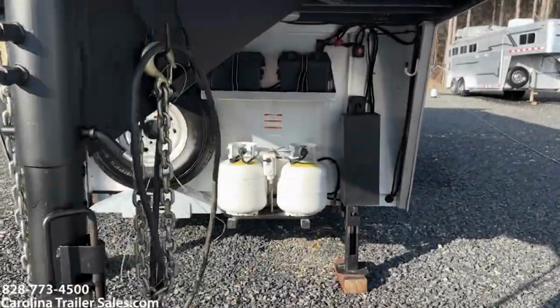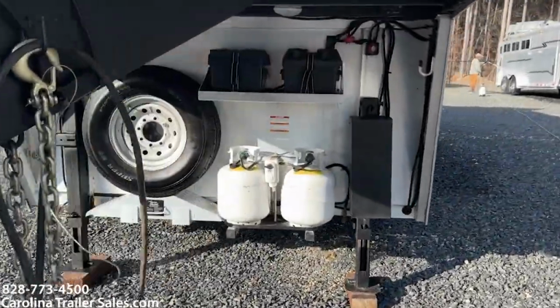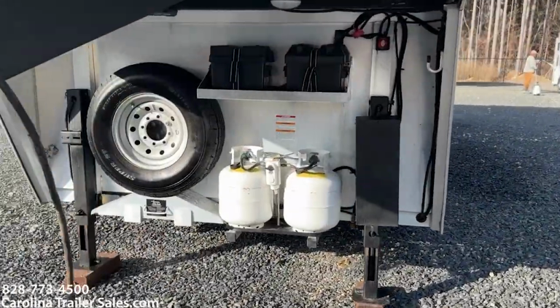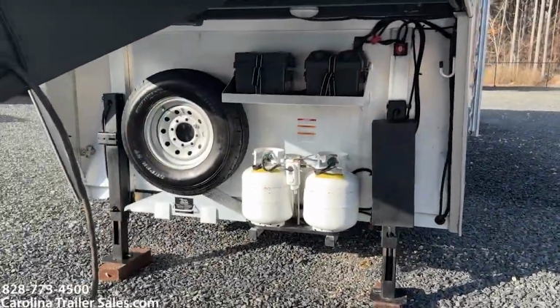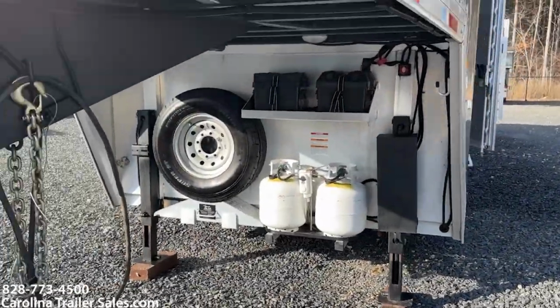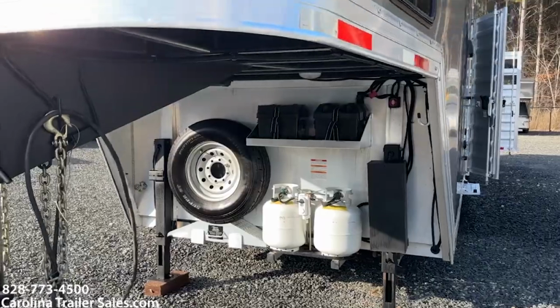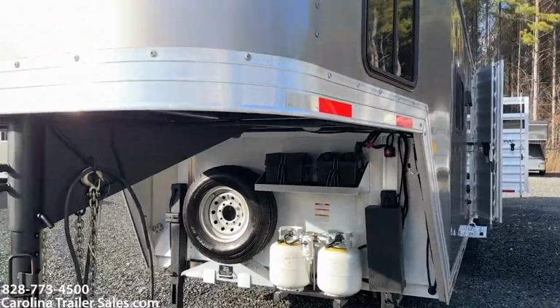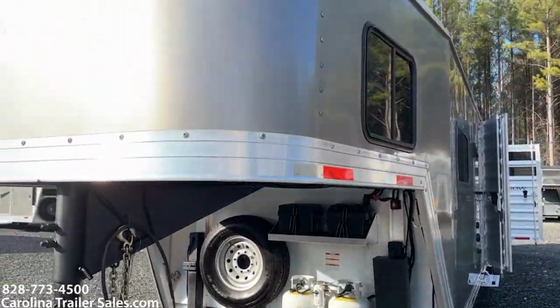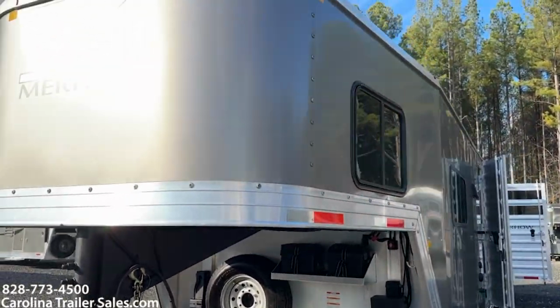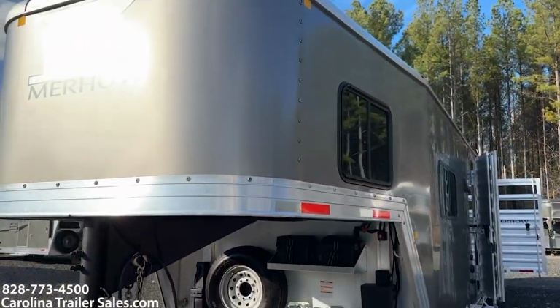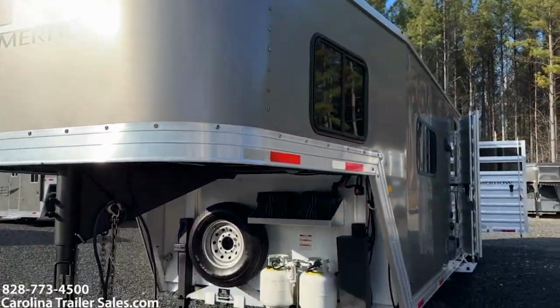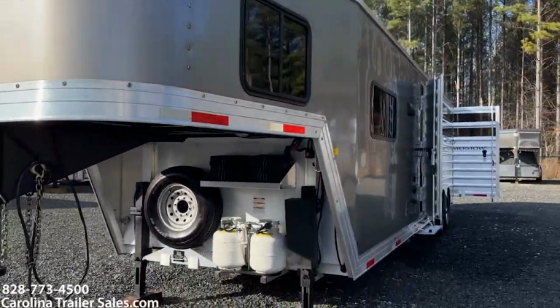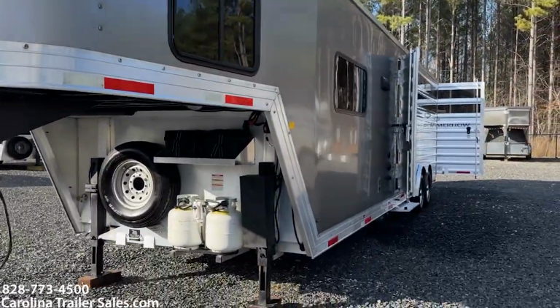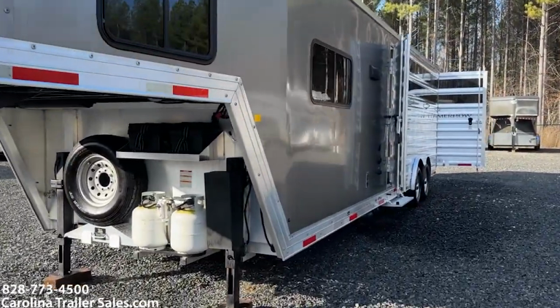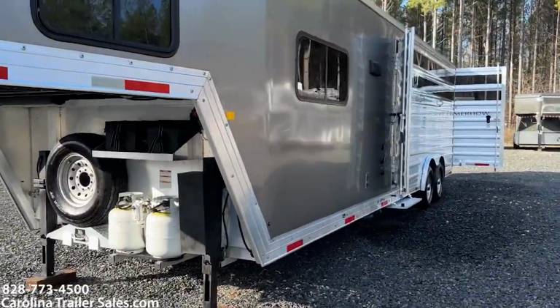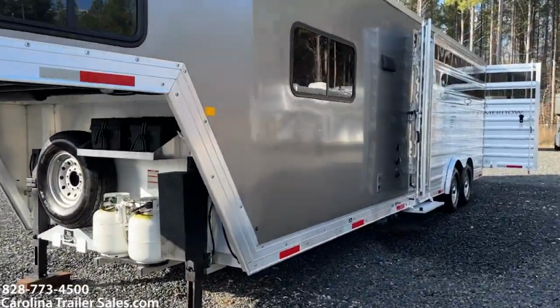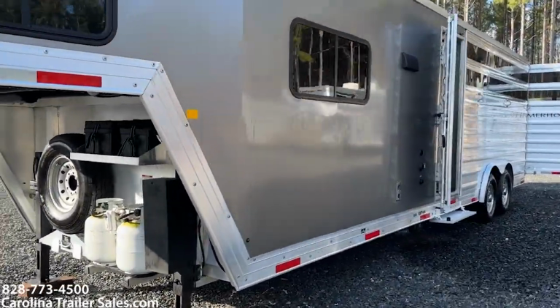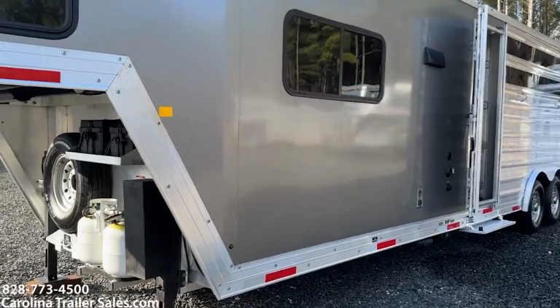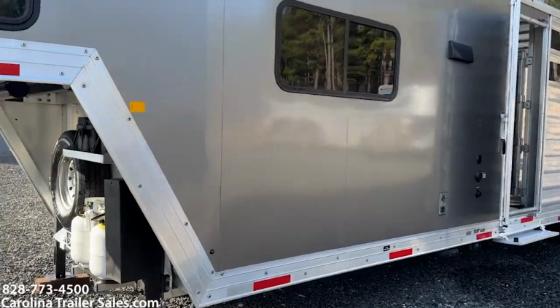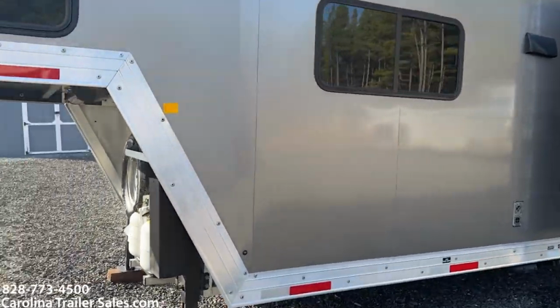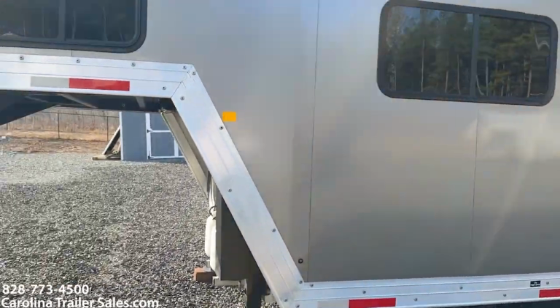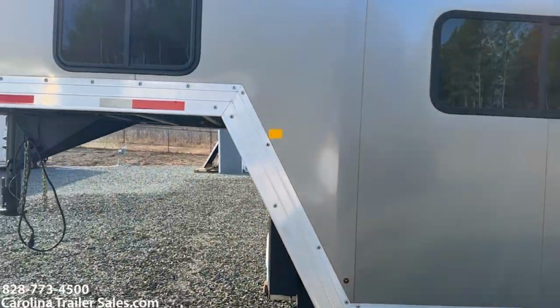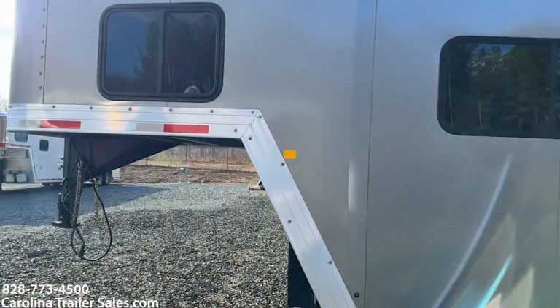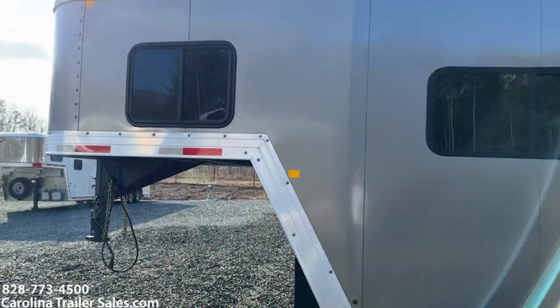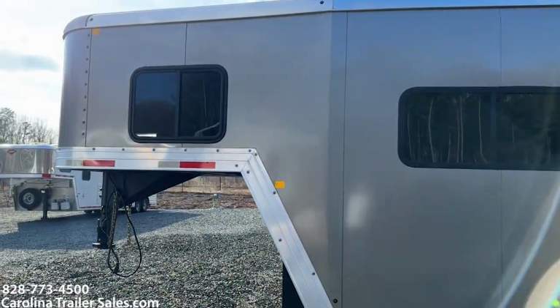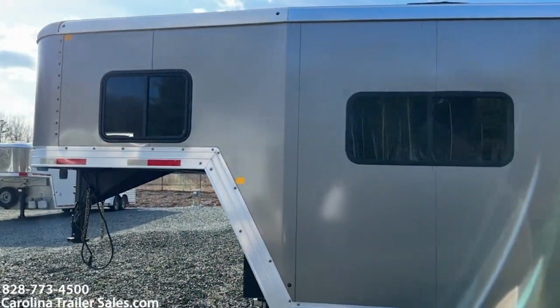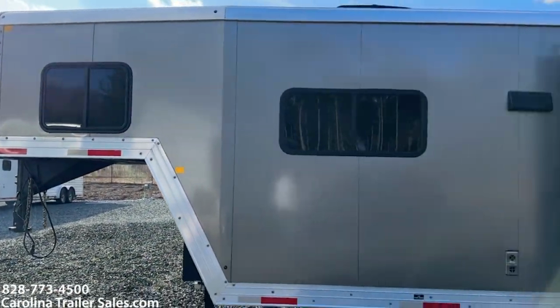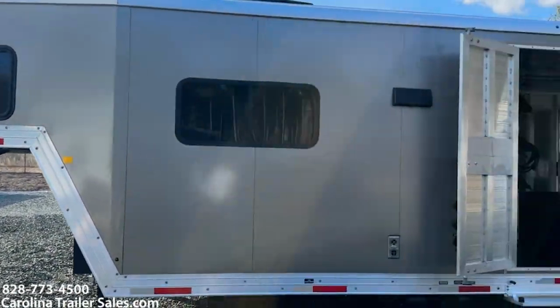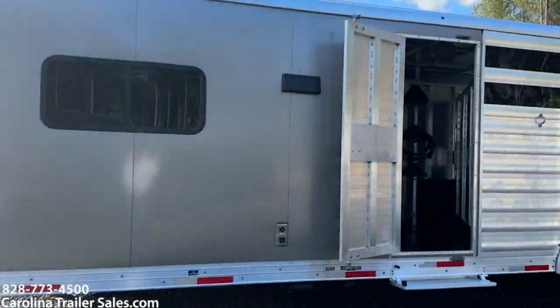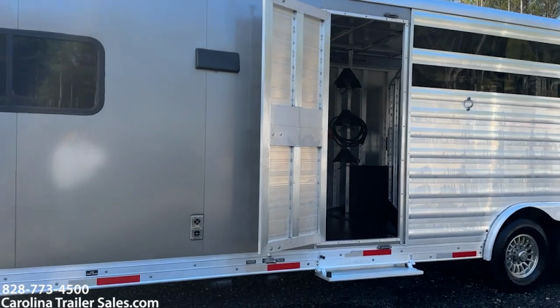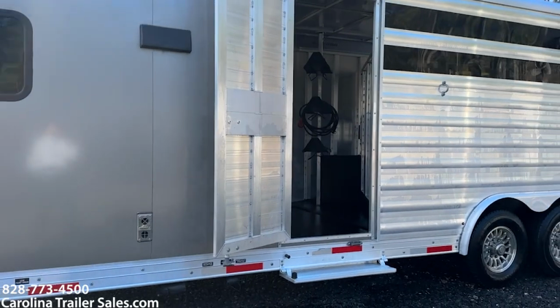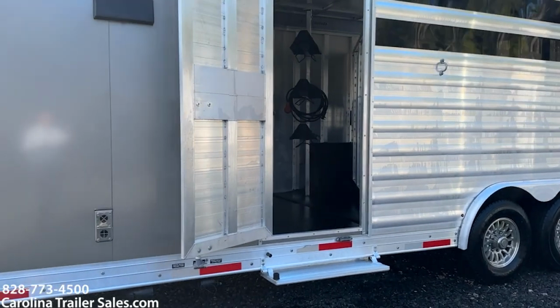It has two batteries, two propane tanks, and it is a nine-foot short wall.